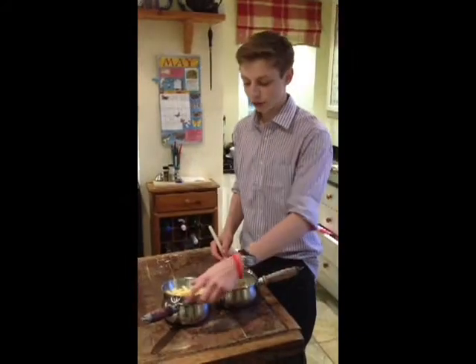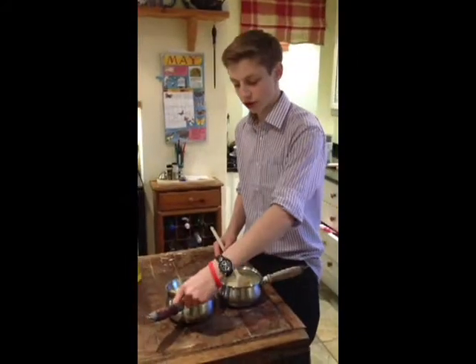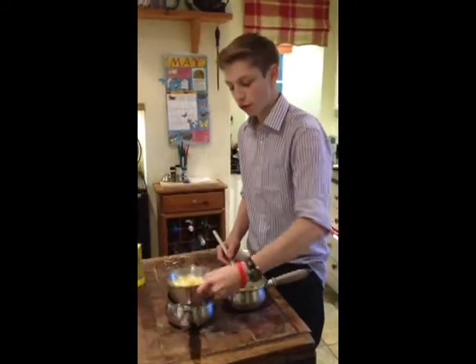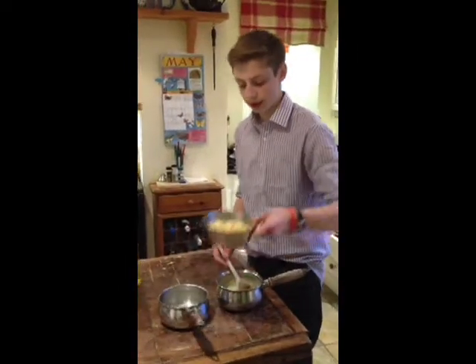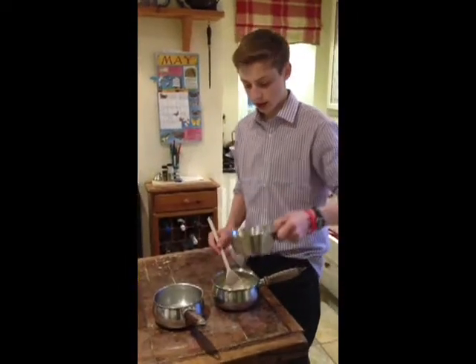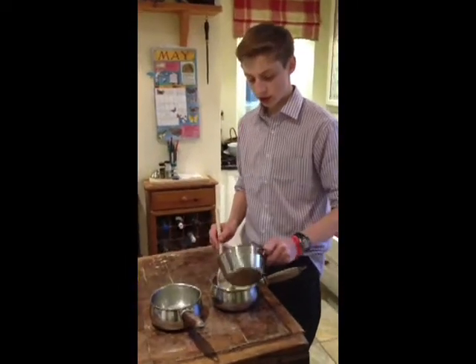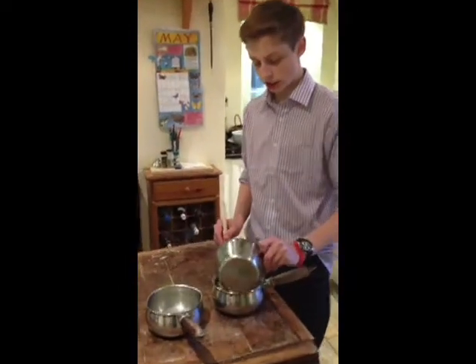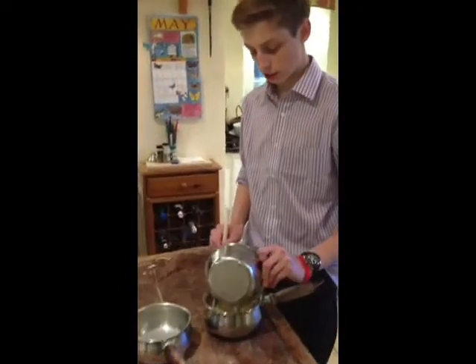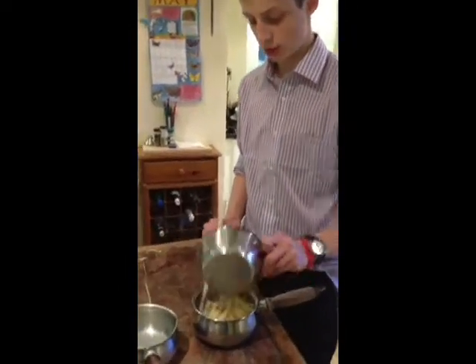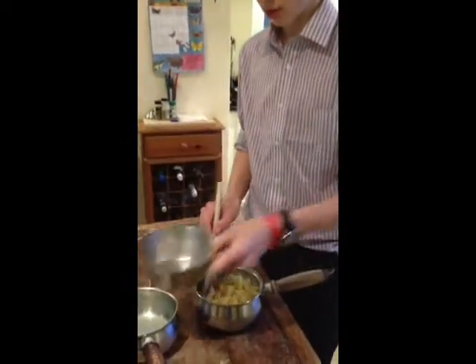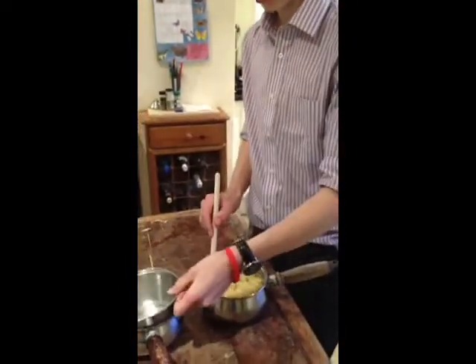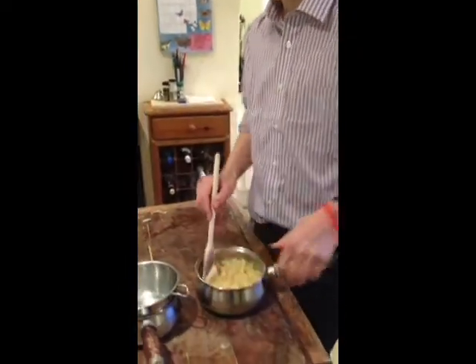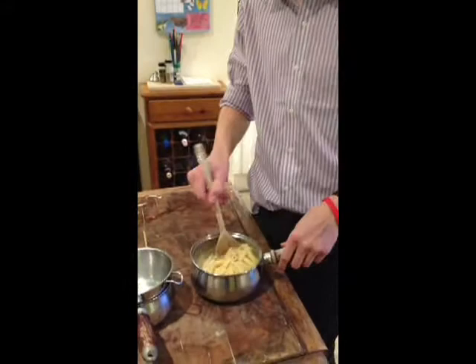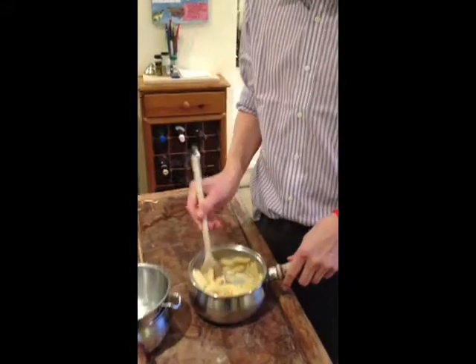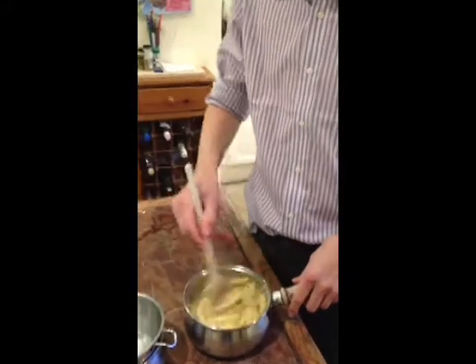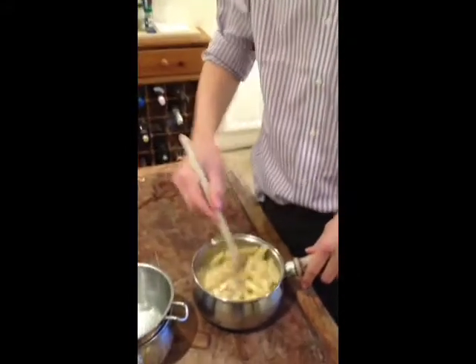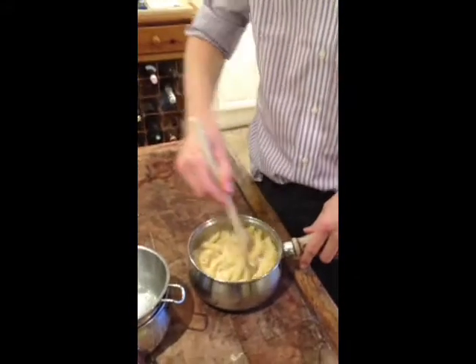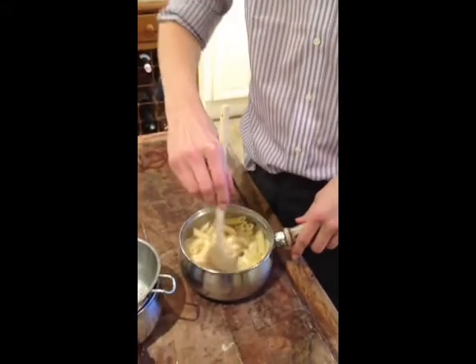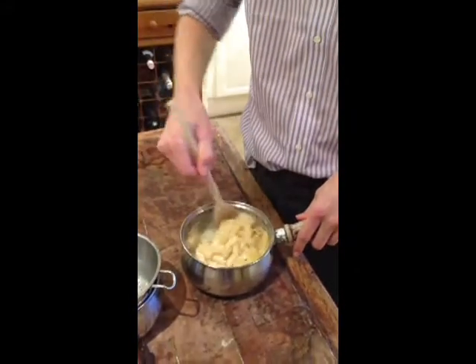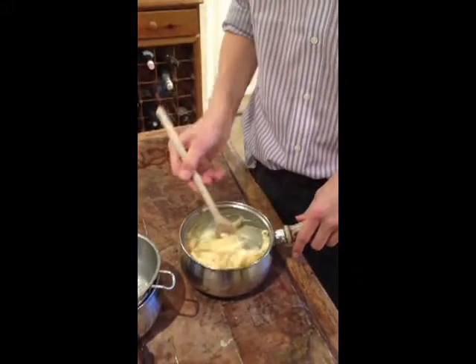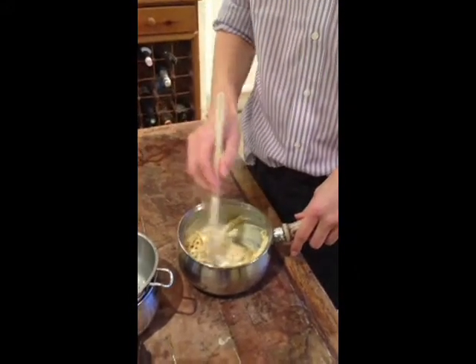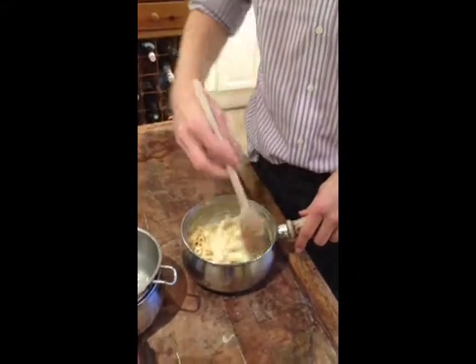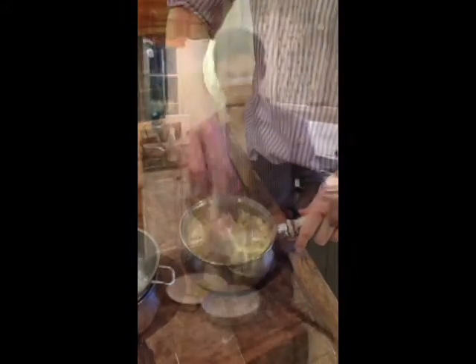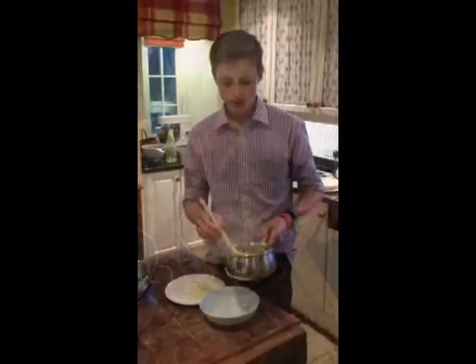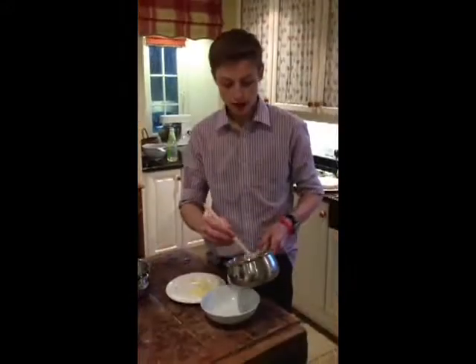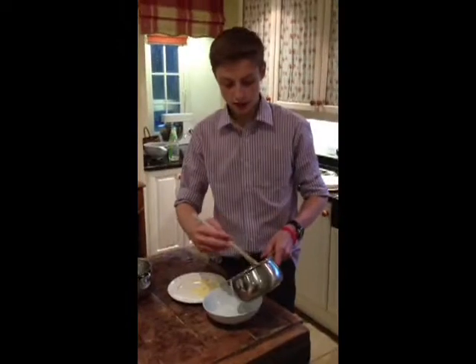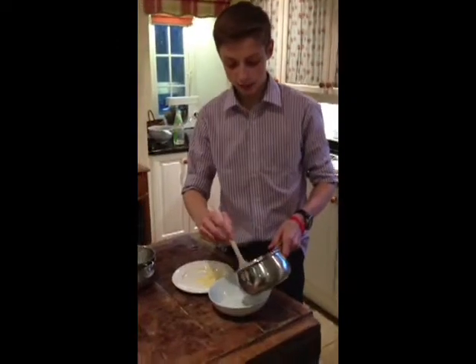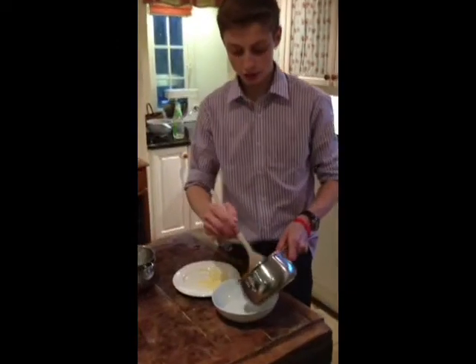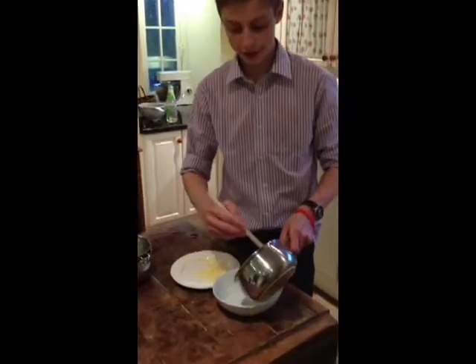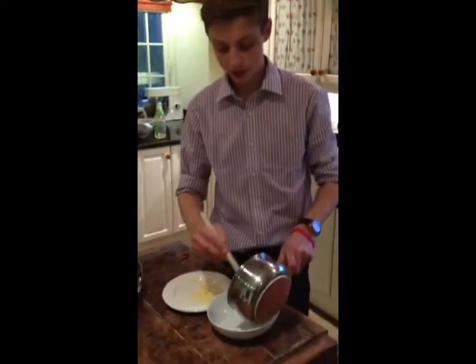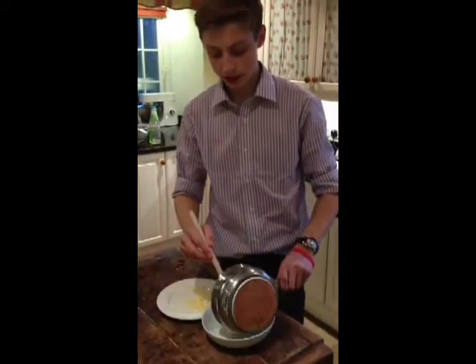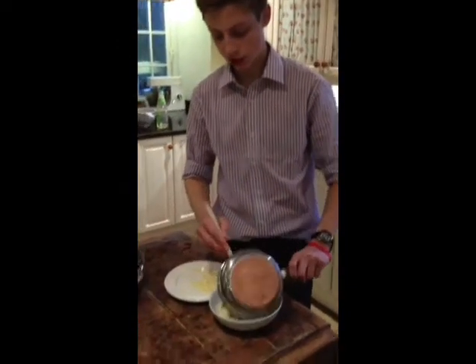Afterwards, pour the pasta into the cheese sauce. Stir it around and add a little bit of ham if you'd like. Pour your pasta into the bowl and finish with some grated cheese.